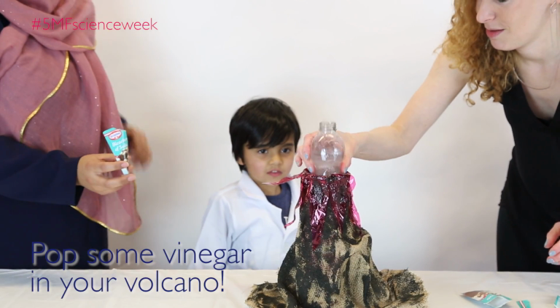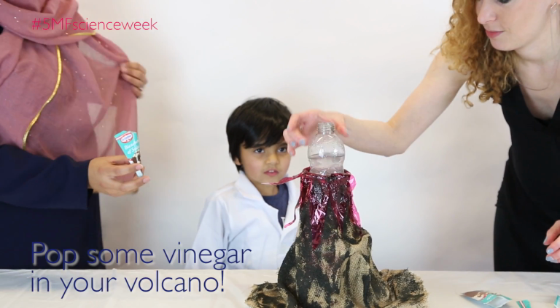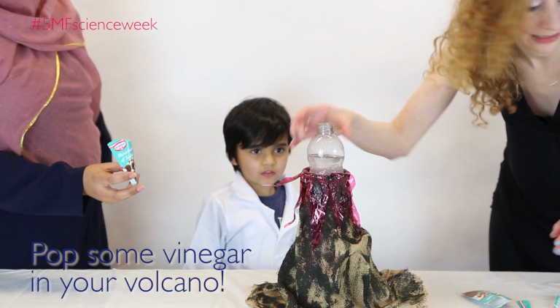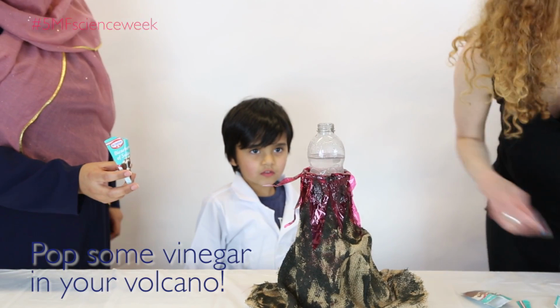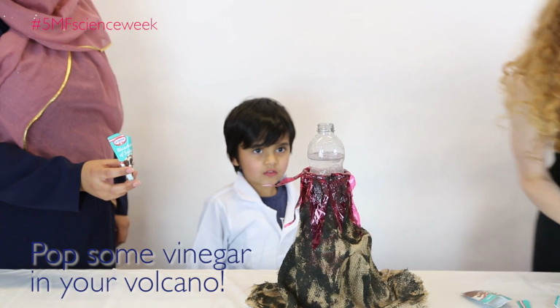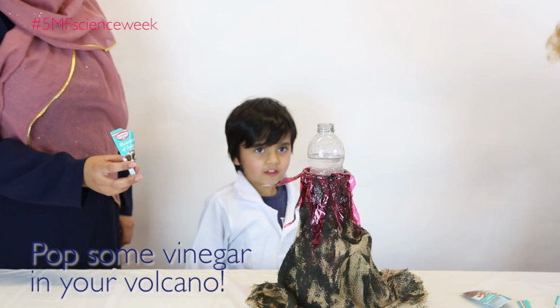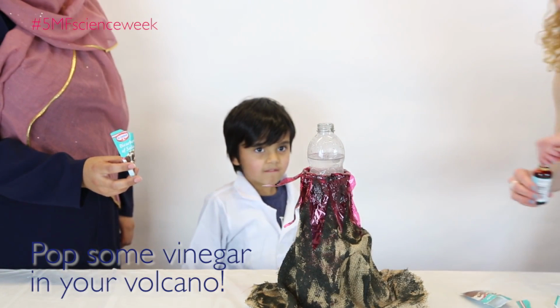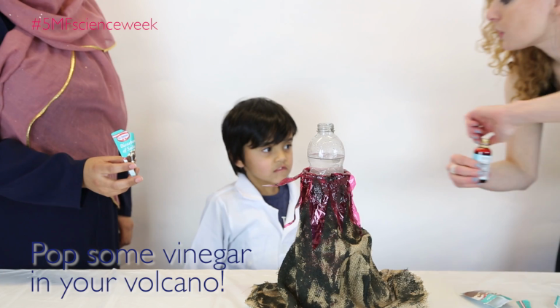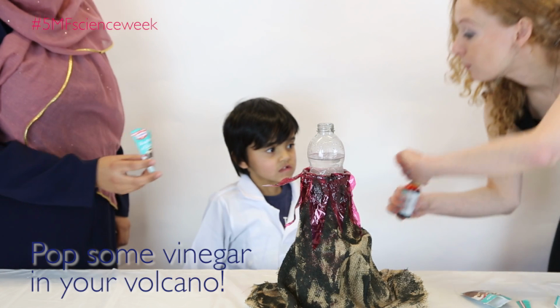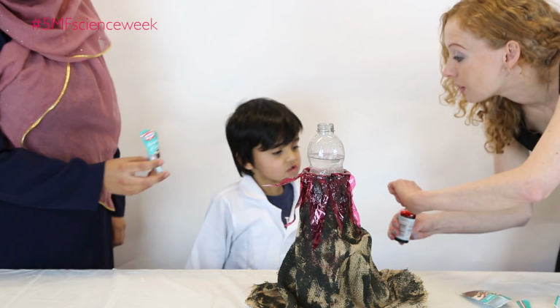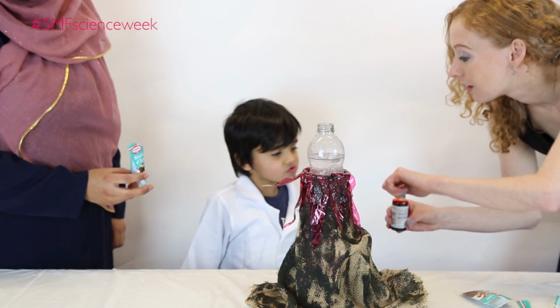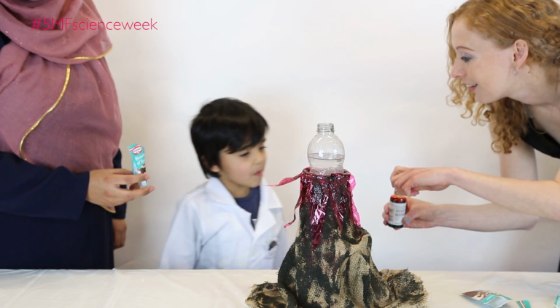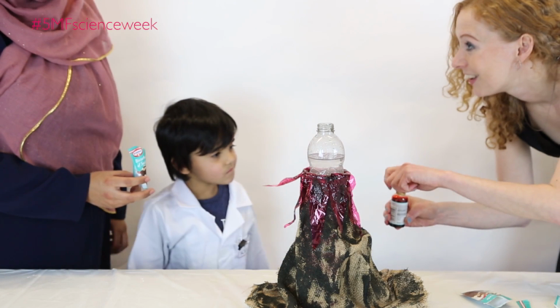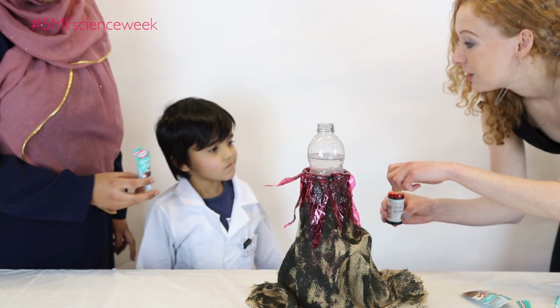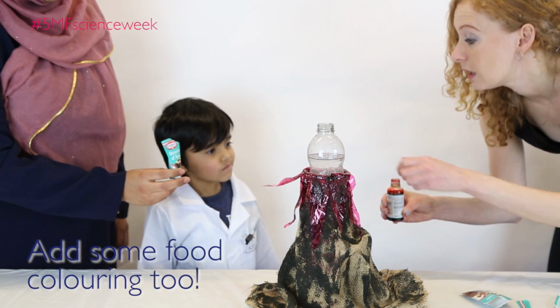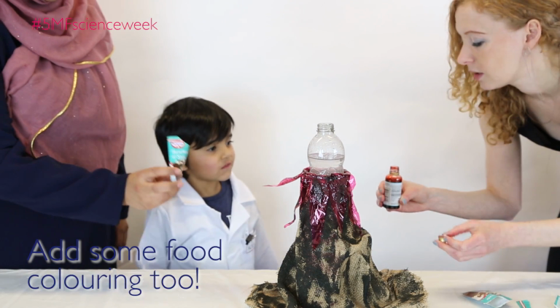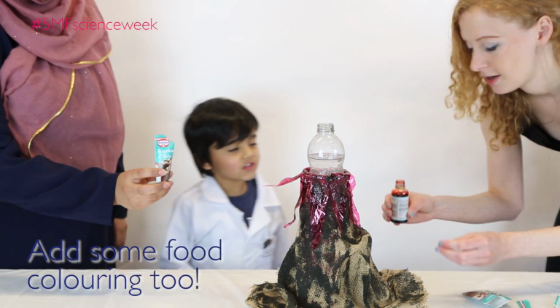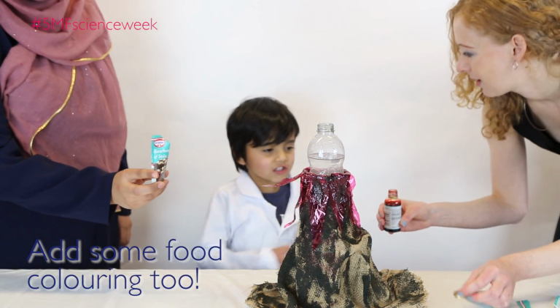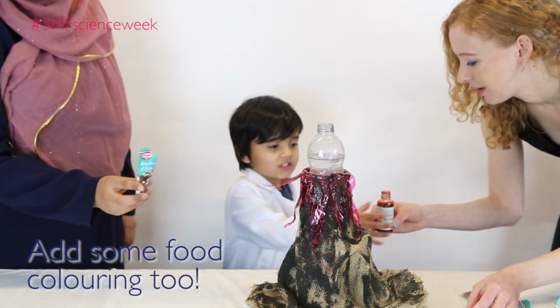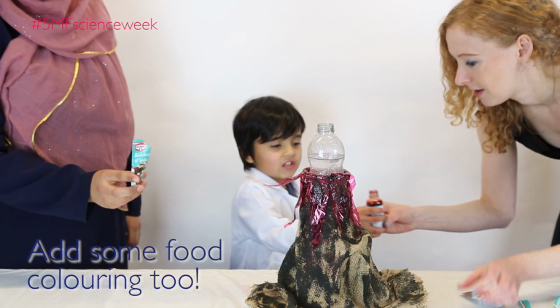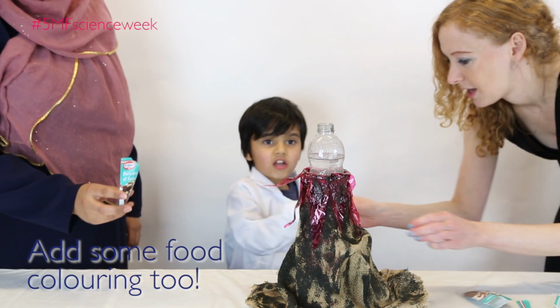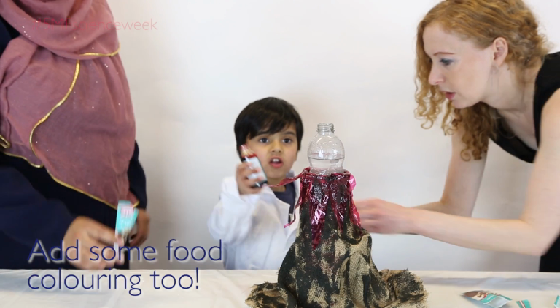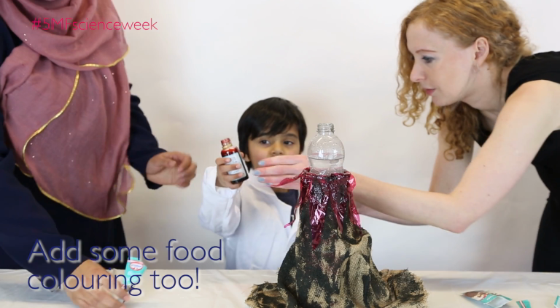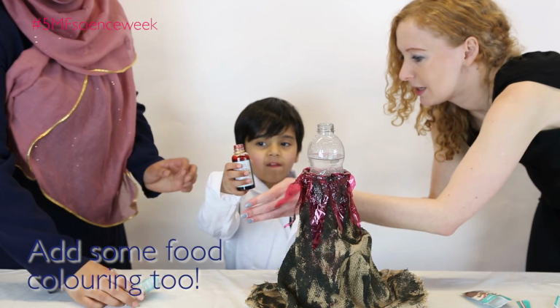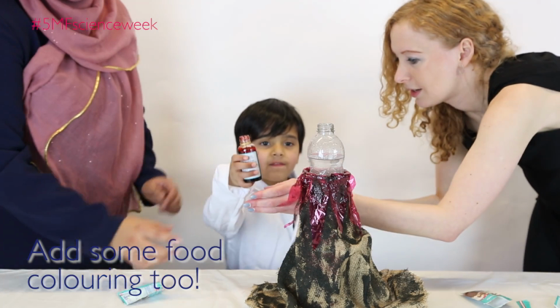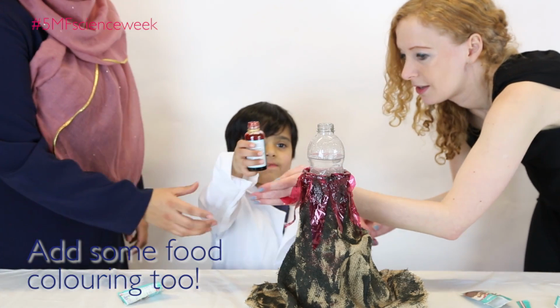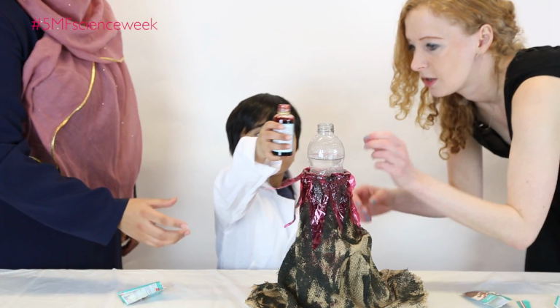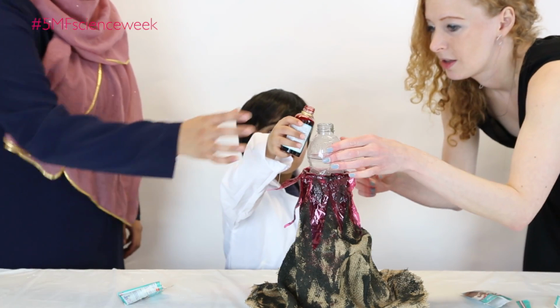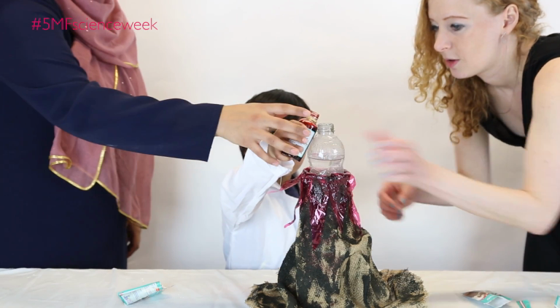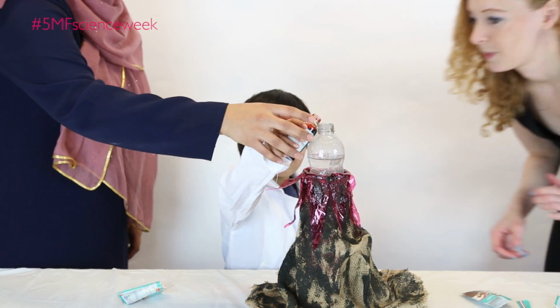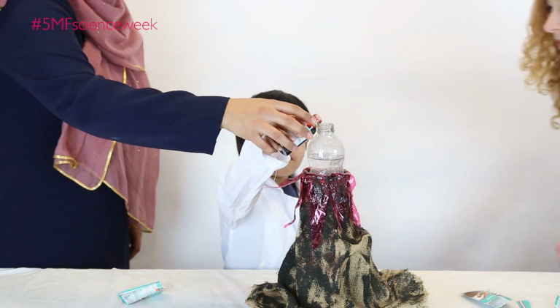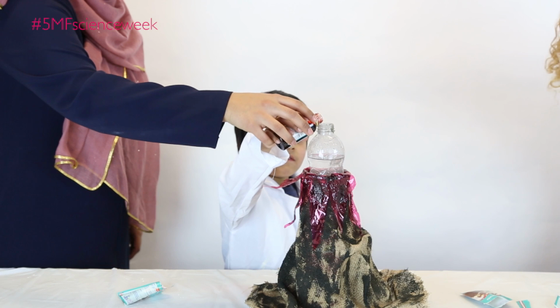There we go, we get to see that a bit better. Do you want to put the food on it? You want it to go, so you can put the food on it and then mommy will put this in and then it will fit. Very gently. It will be like lava. A few drops.